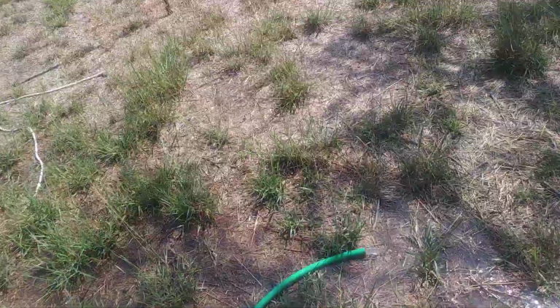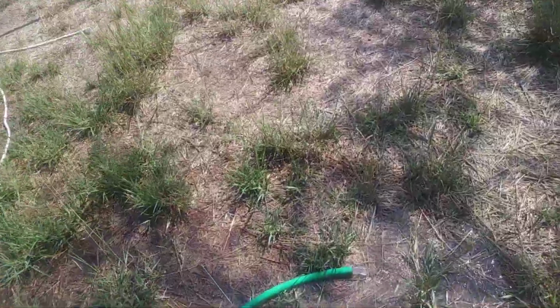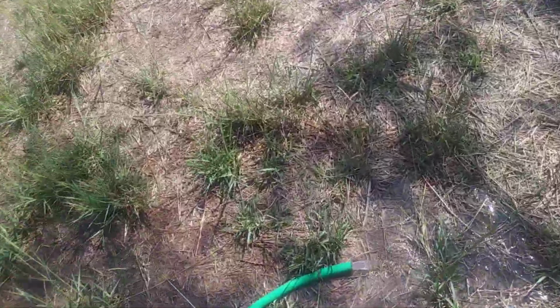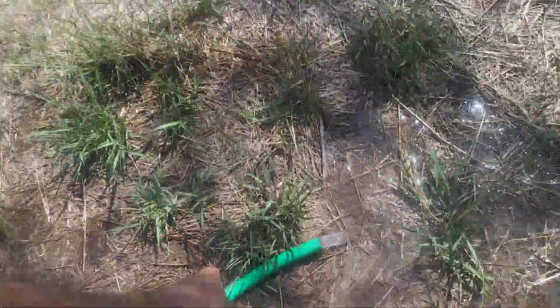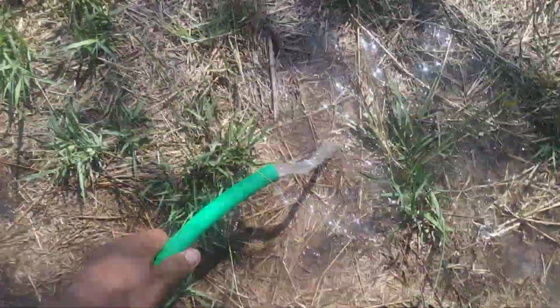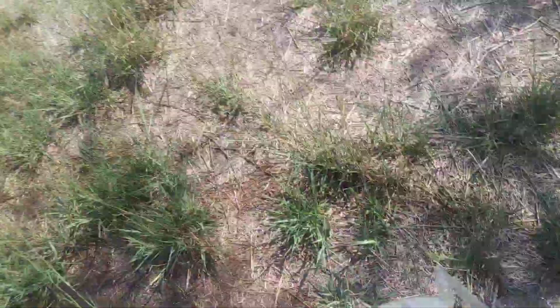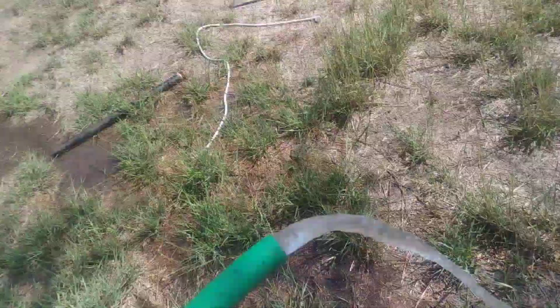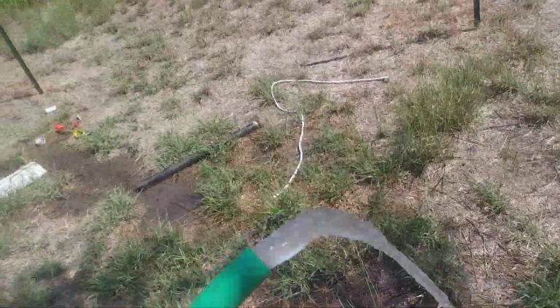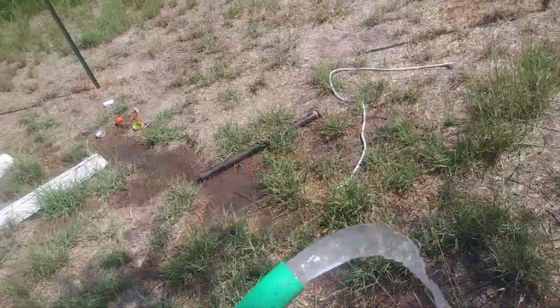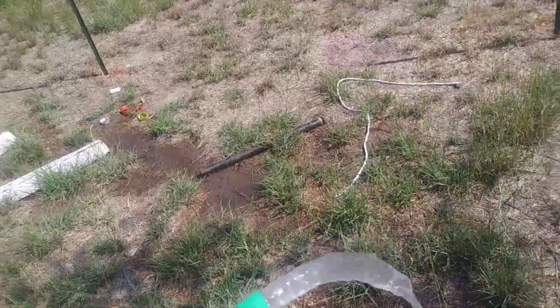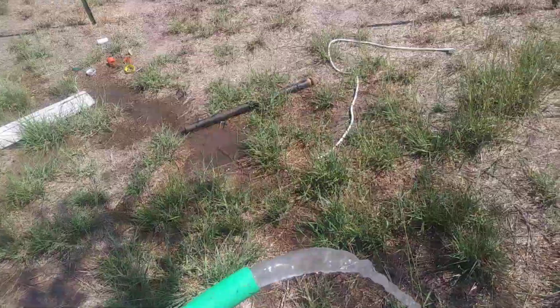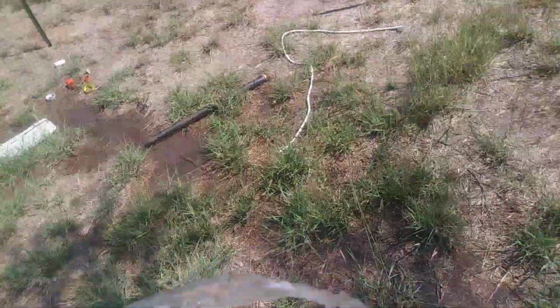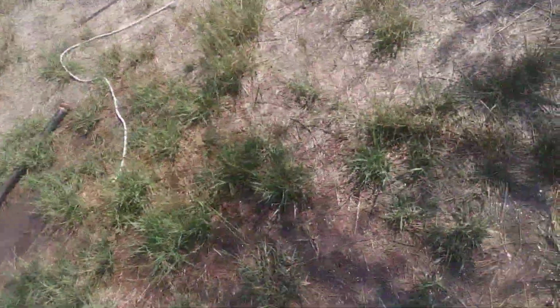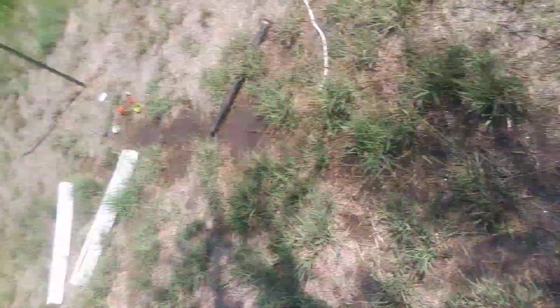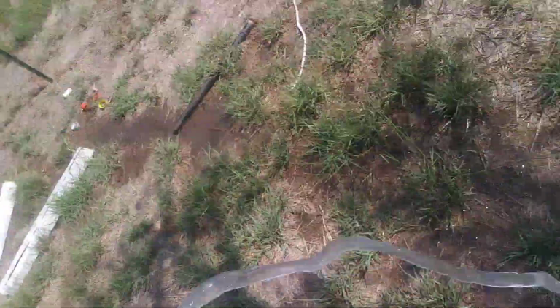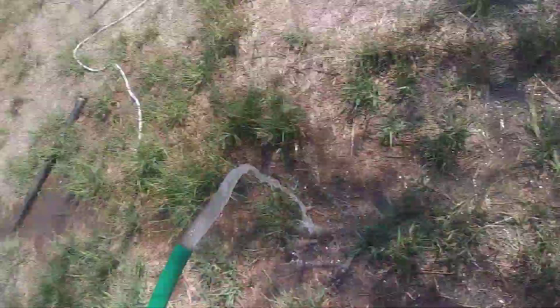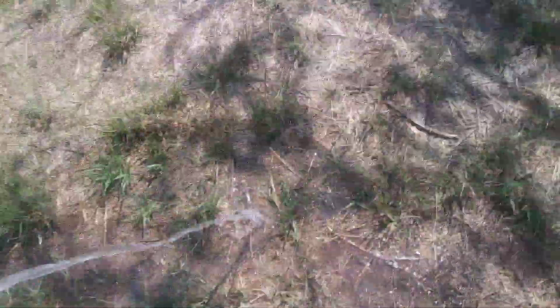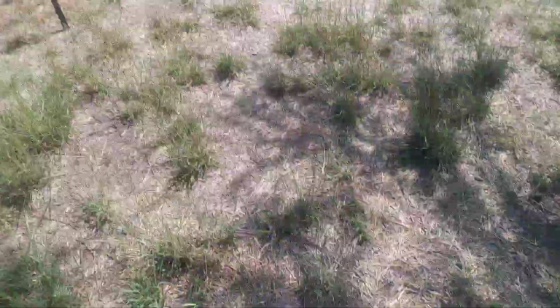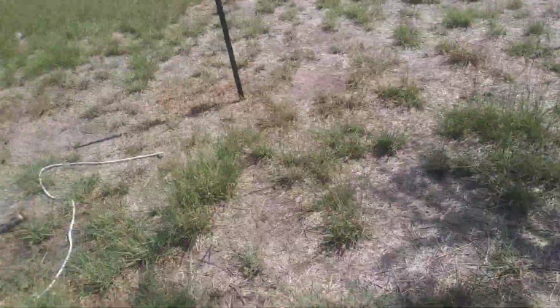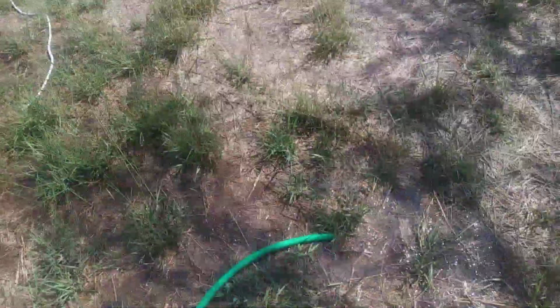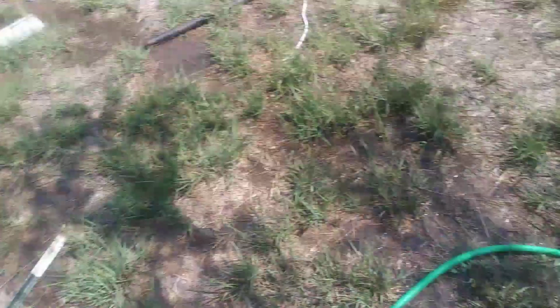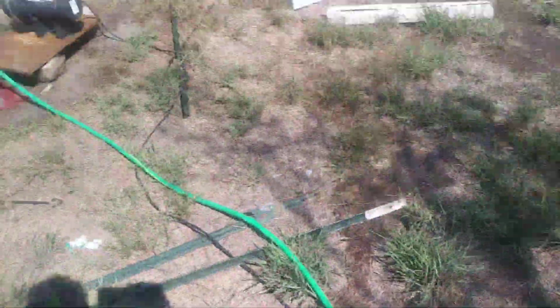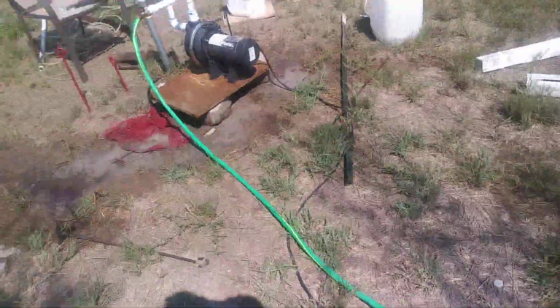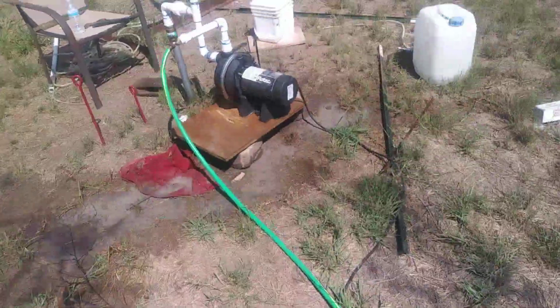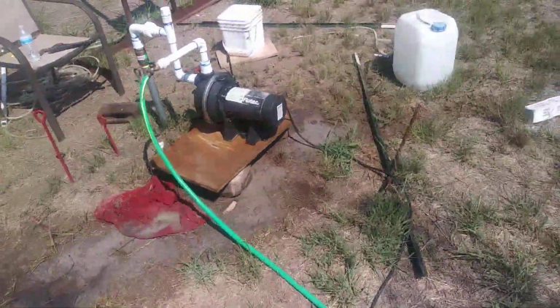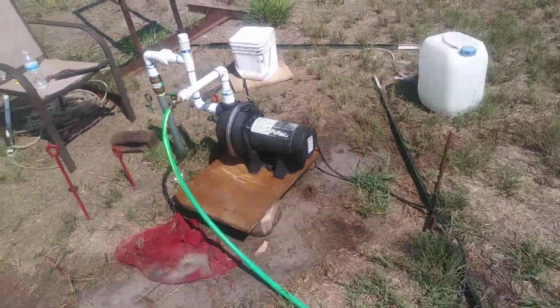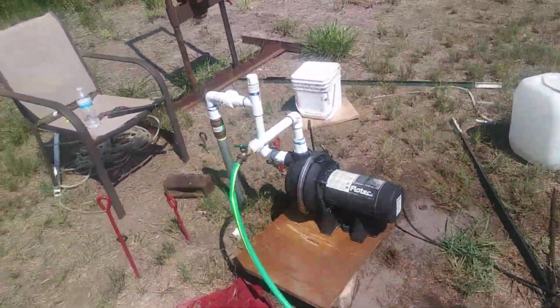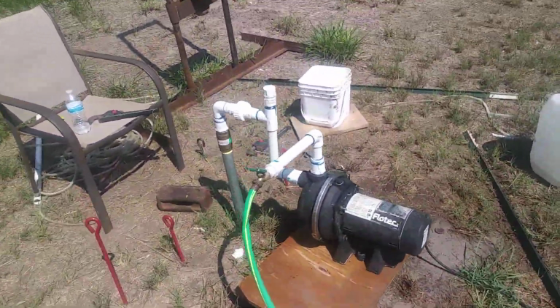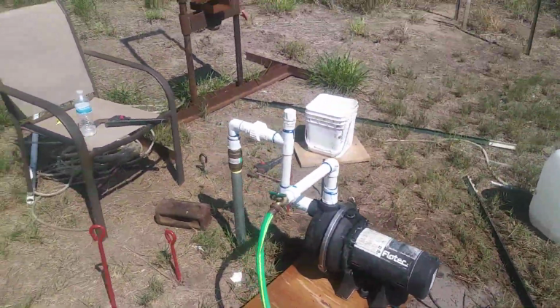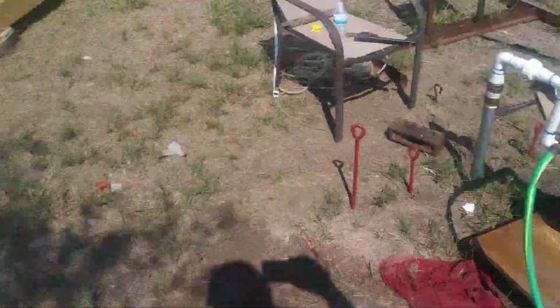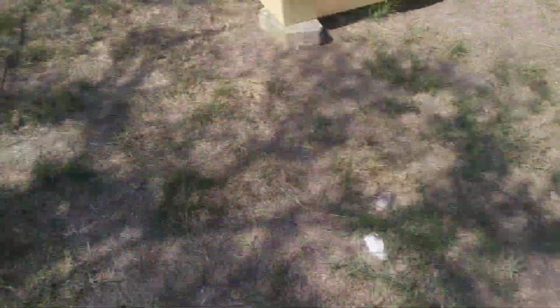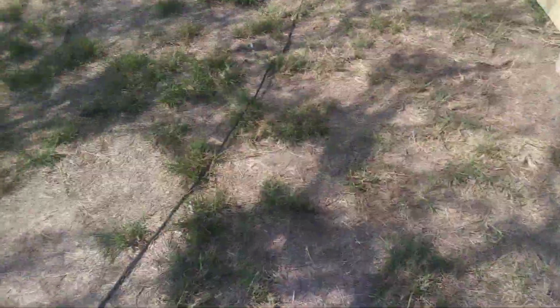Hey guys, you can see I'm pulling water out of this well, but it came out pretty salty. They don't taste so good. We just made this well.